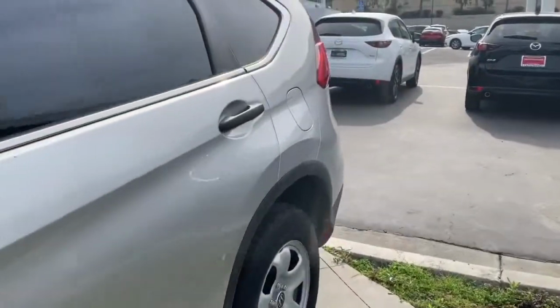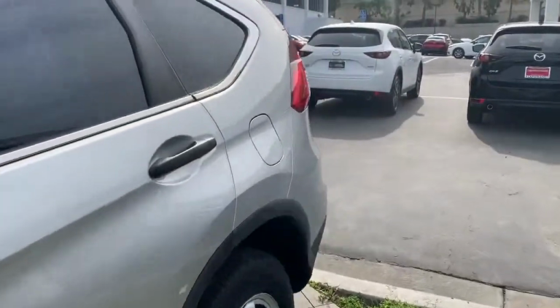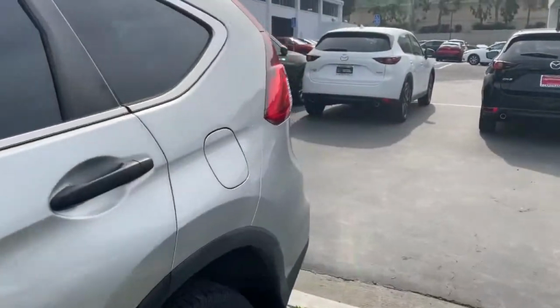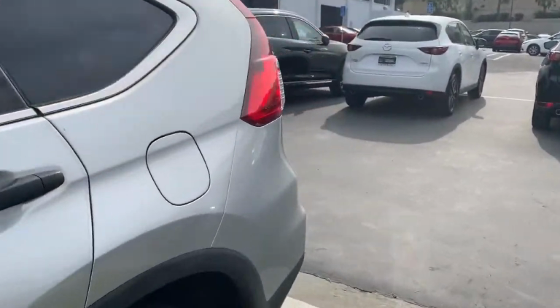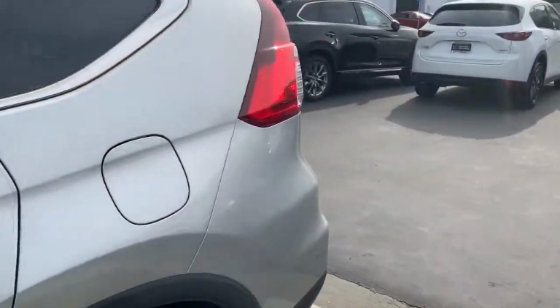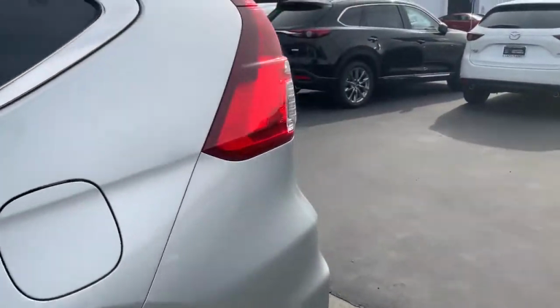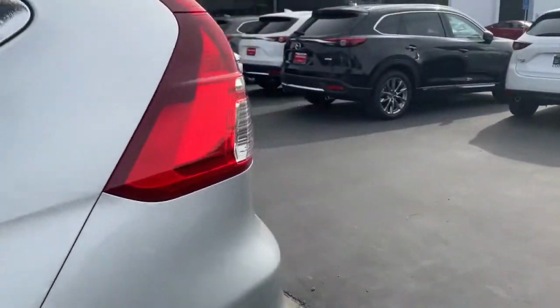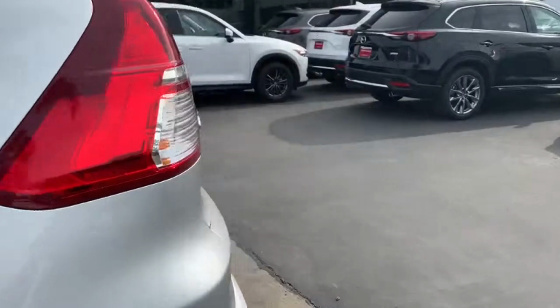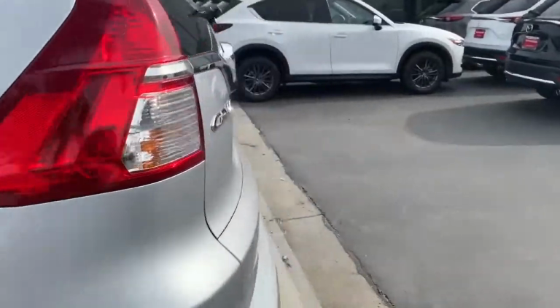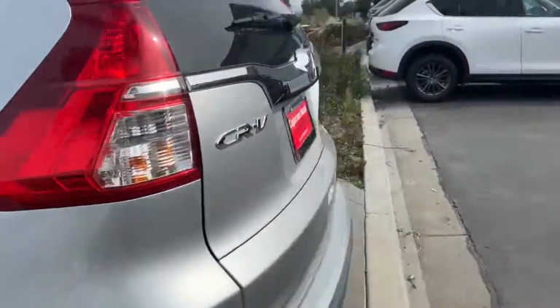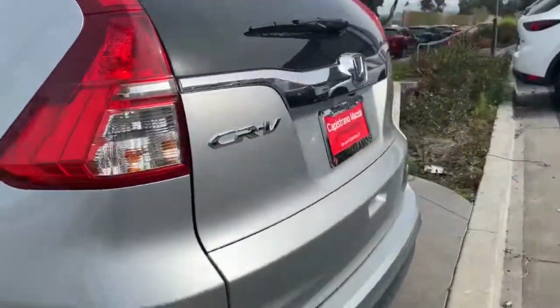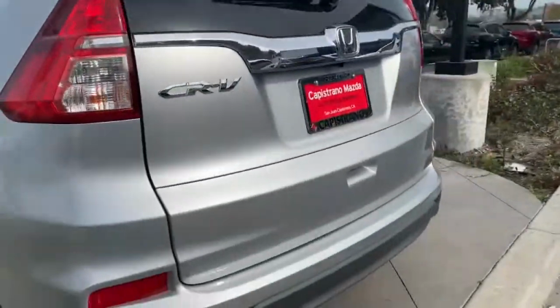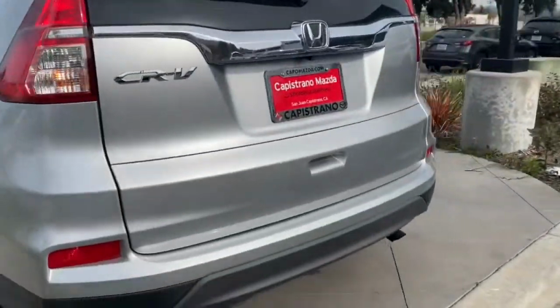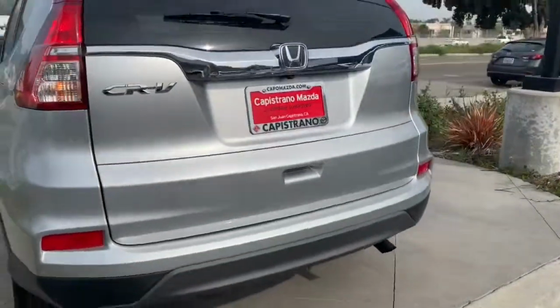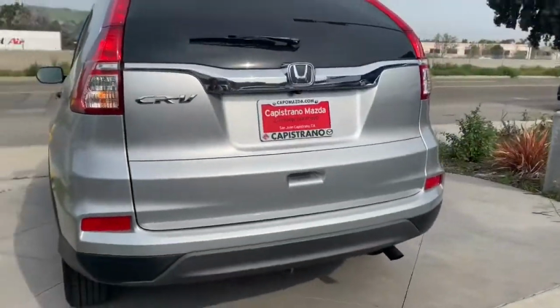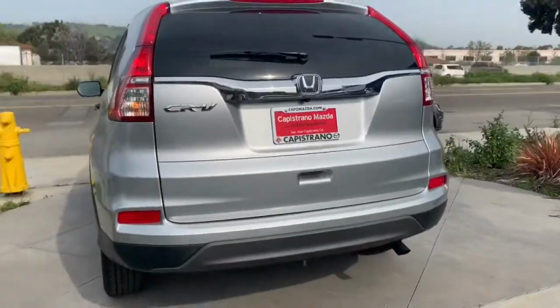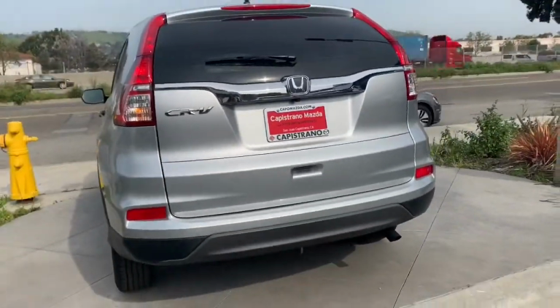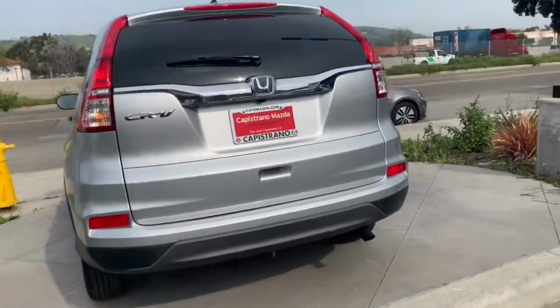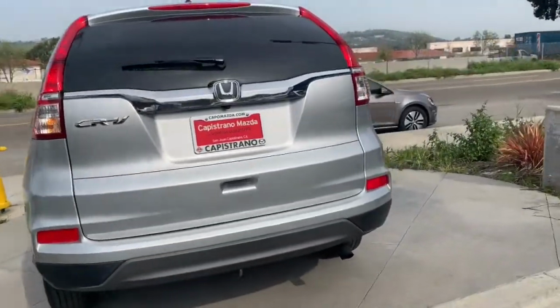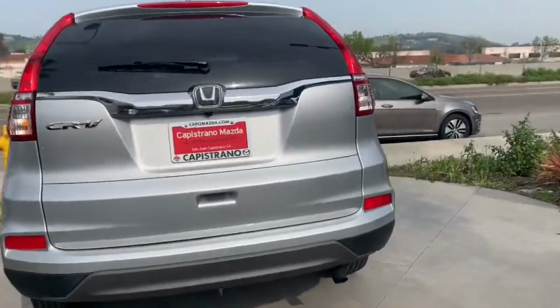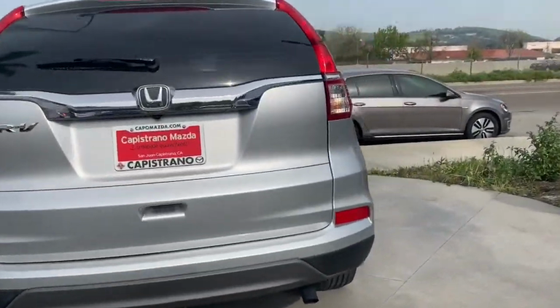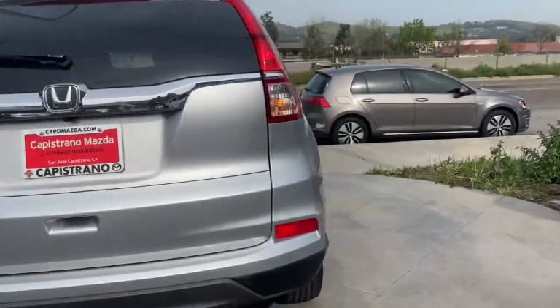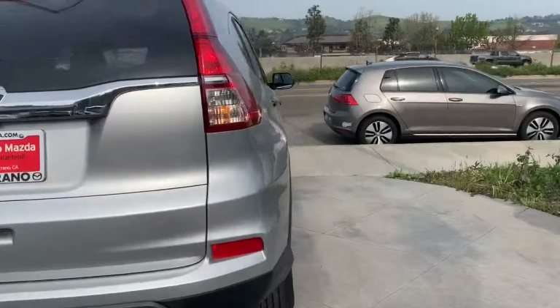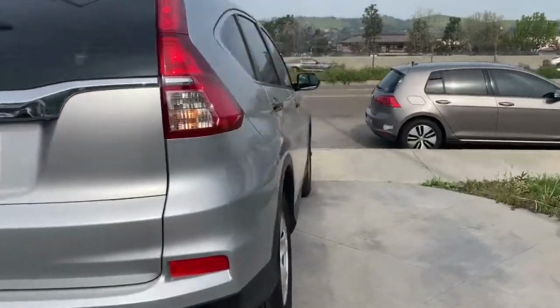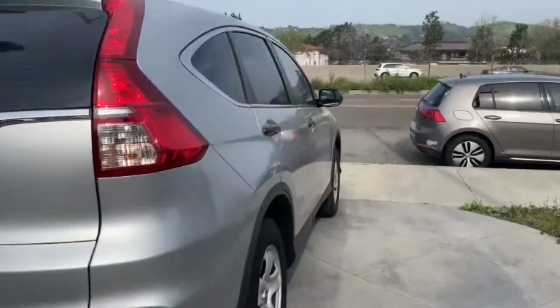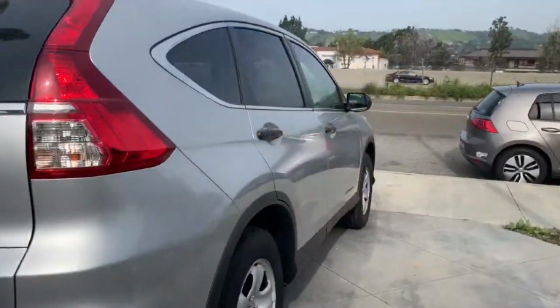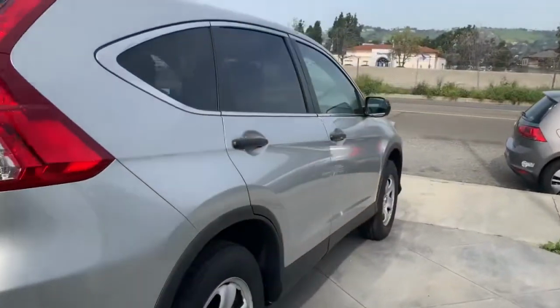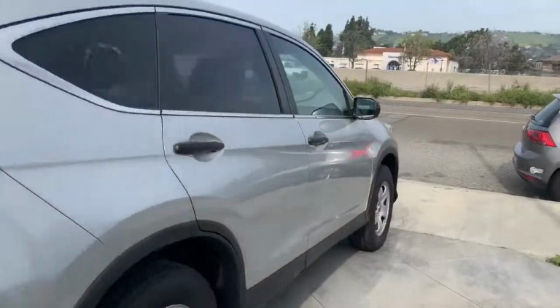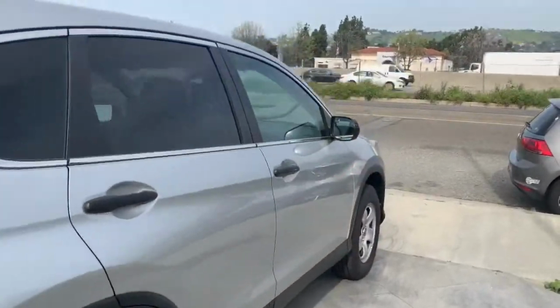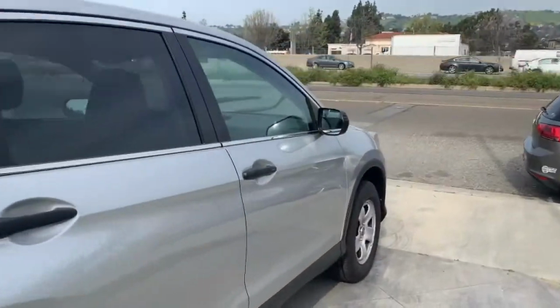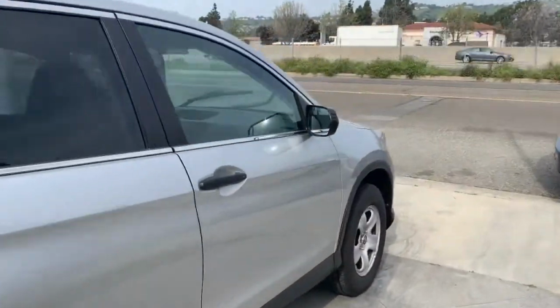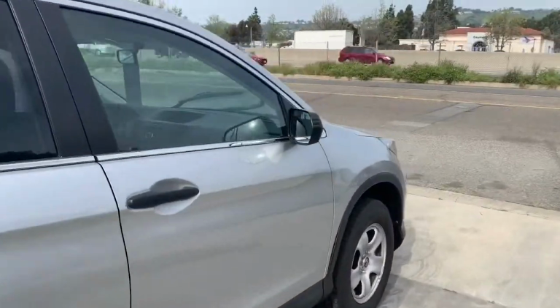This car has a clean Carfax. It was one owner and they had it as a personal lease, so they kept this car in great condition.